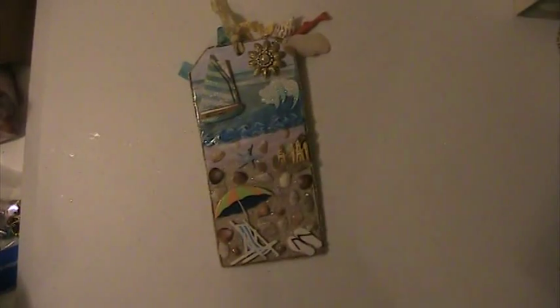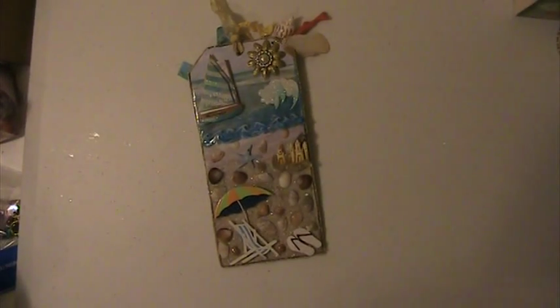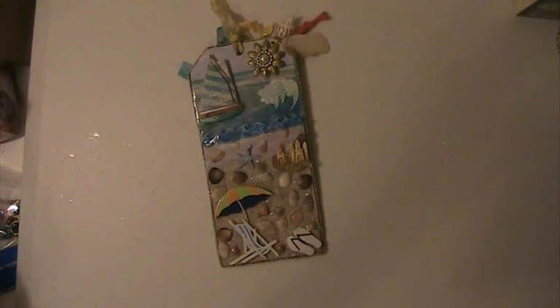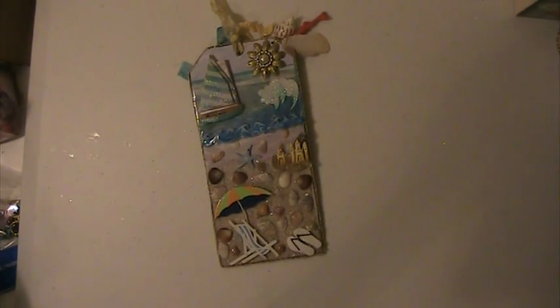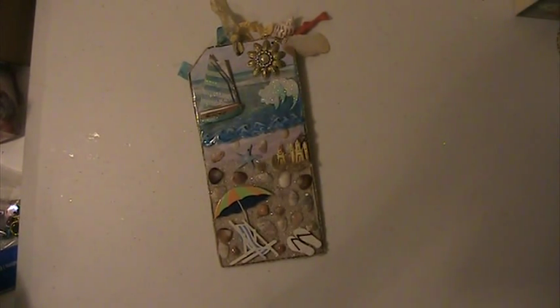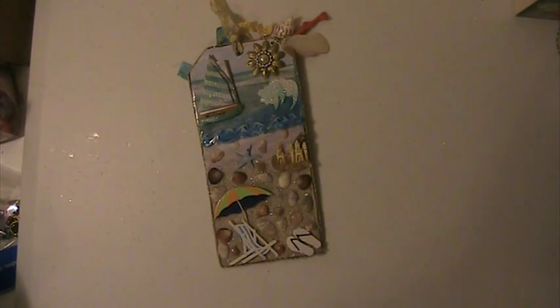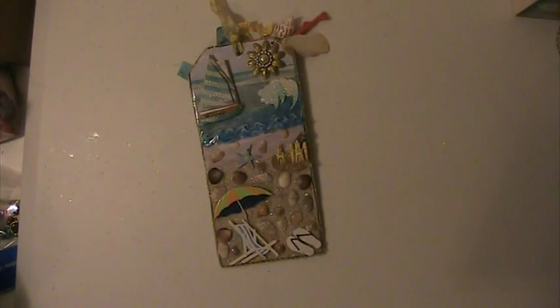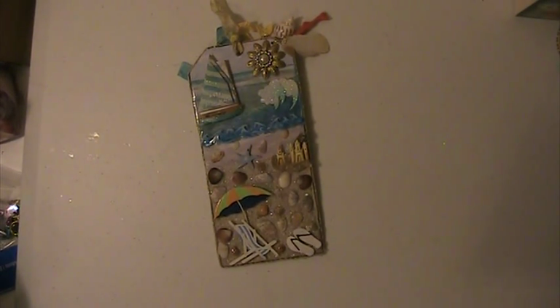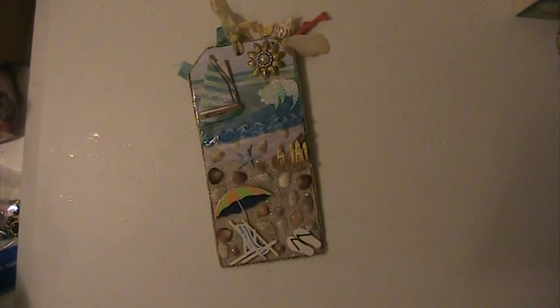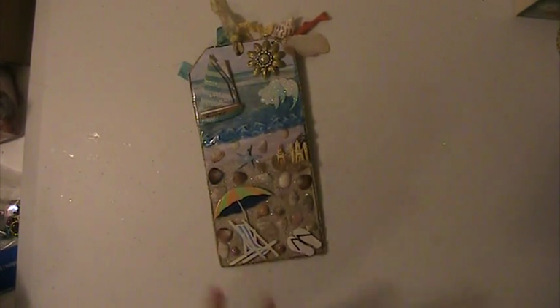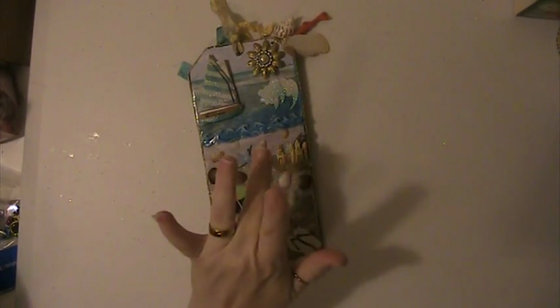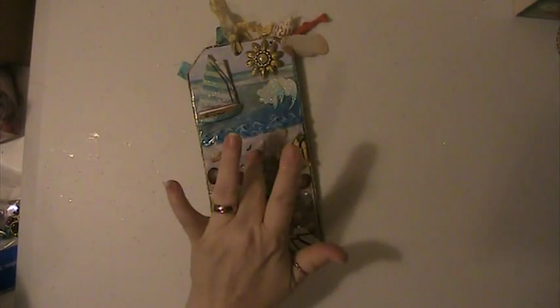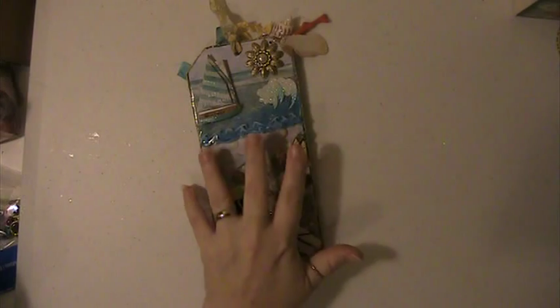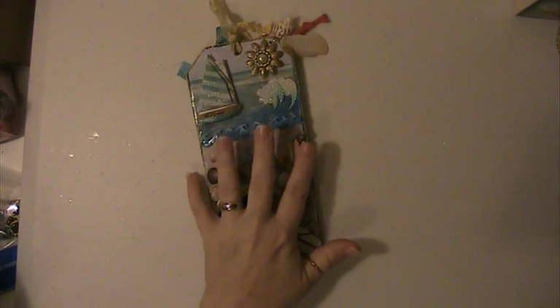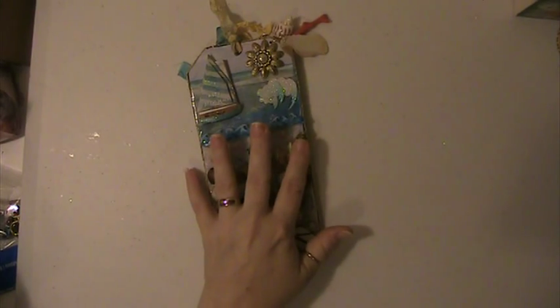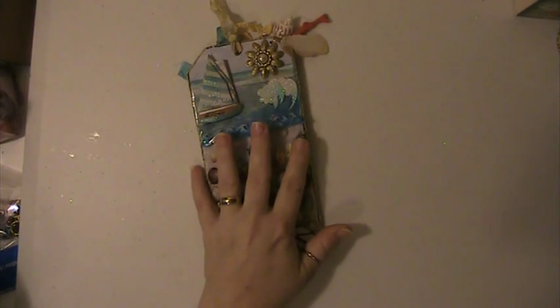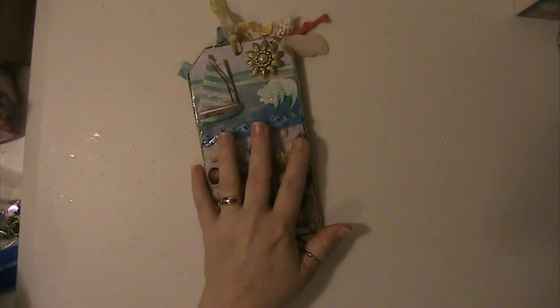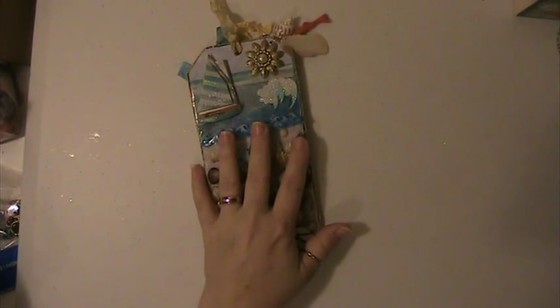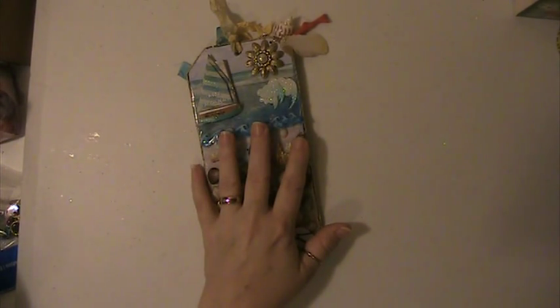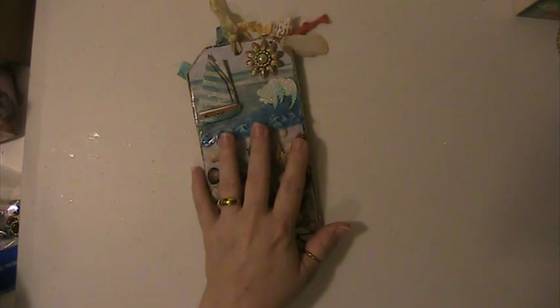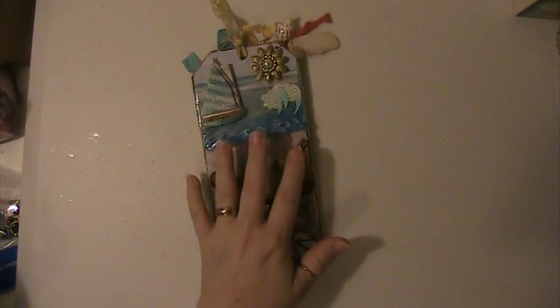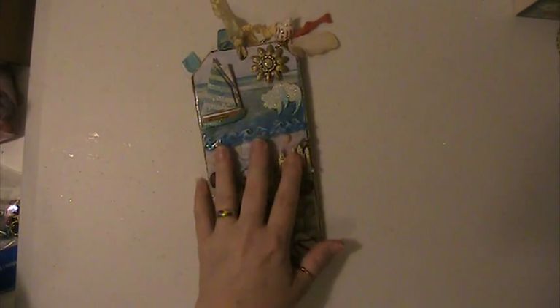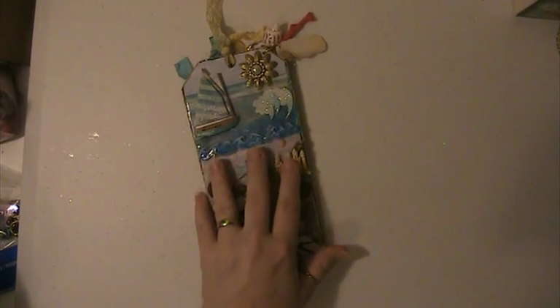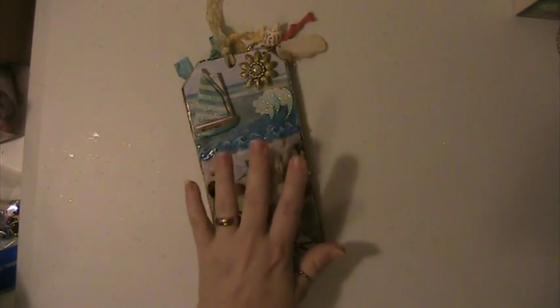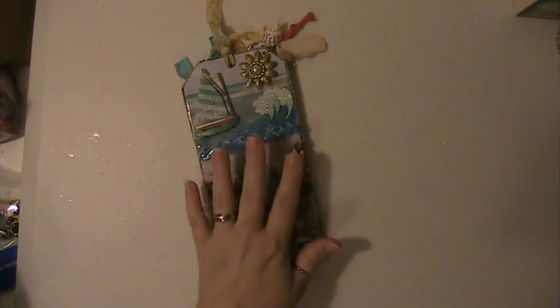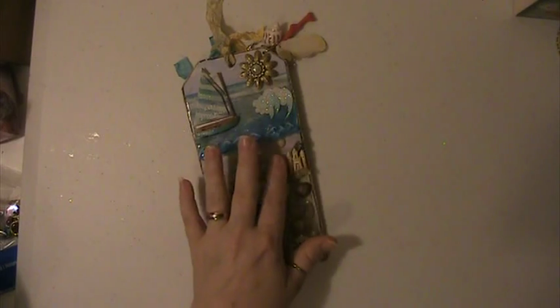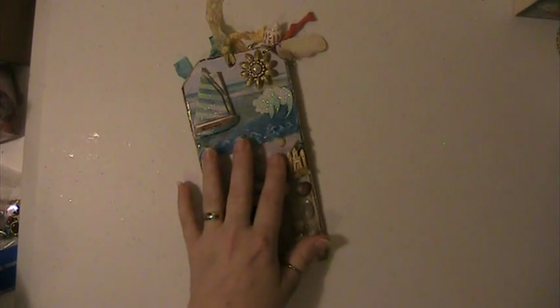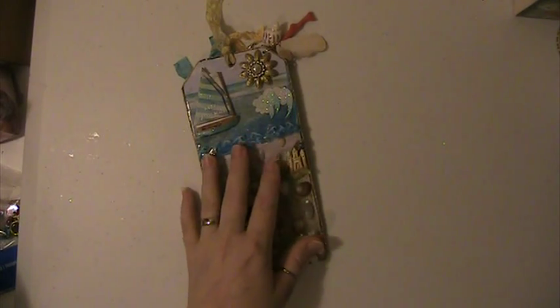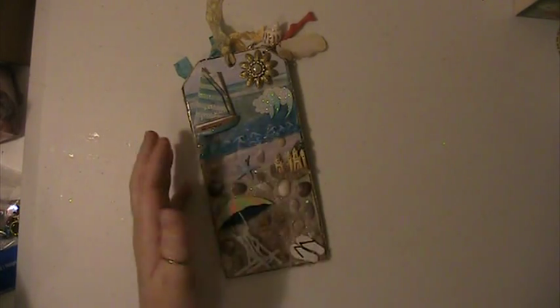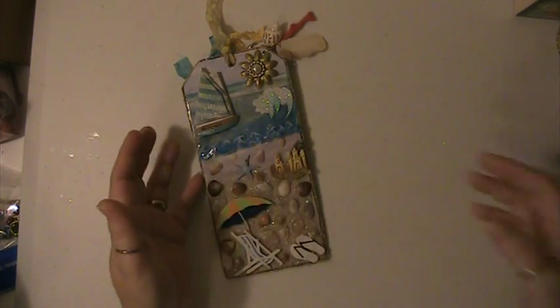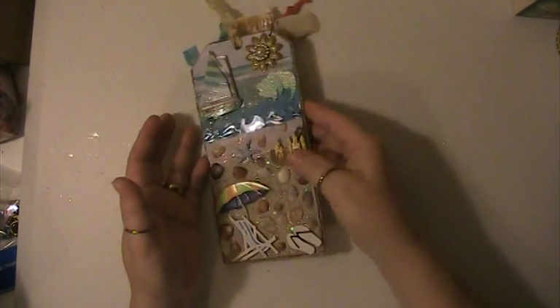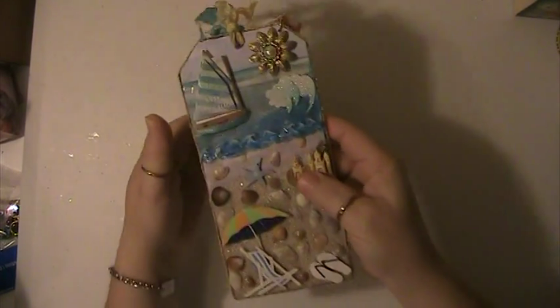Hi everyone, this is Lisa here and I'm here with a drop that I did at Creating the Crafty Life. This is for Nancy Snyder and we had to do a beach tag. So this is the tag that I have made.